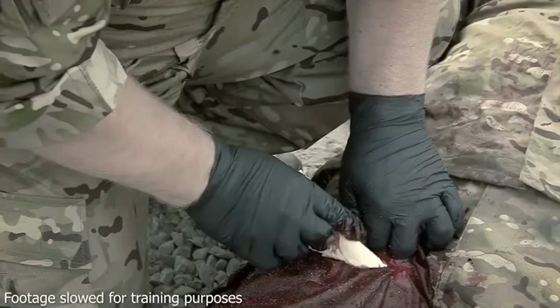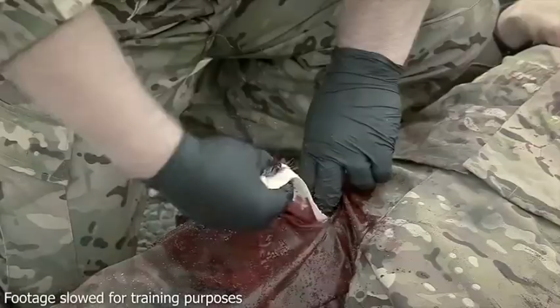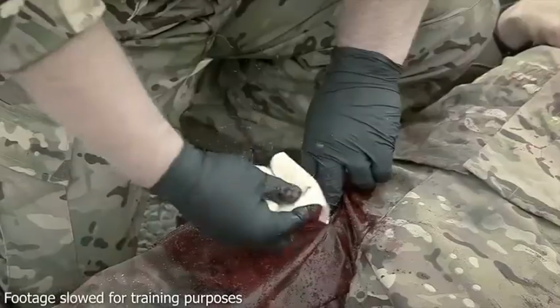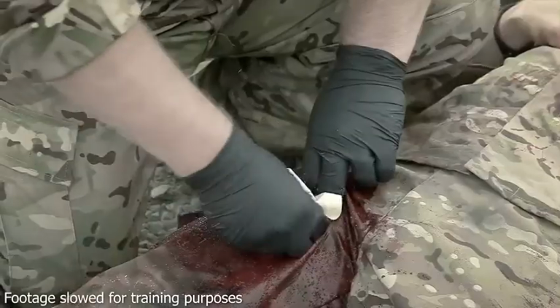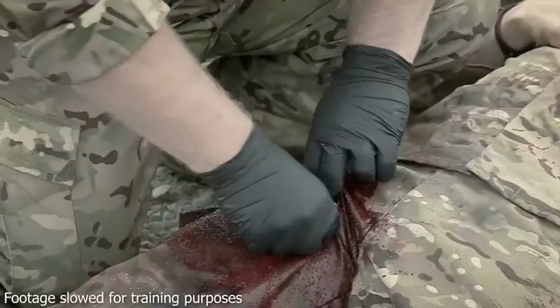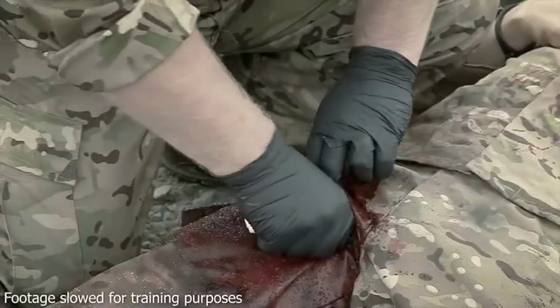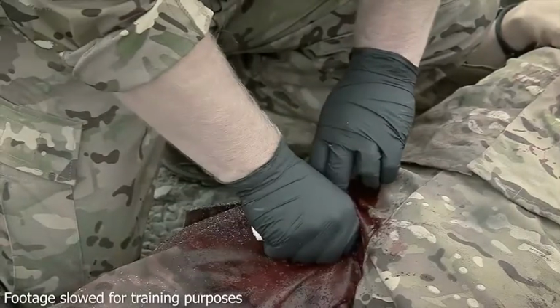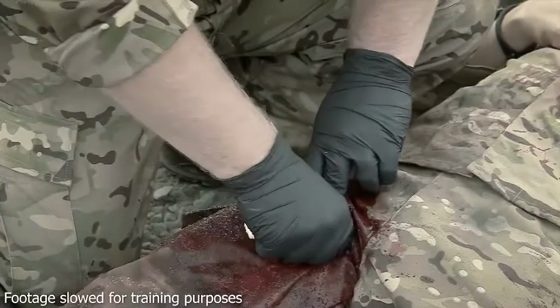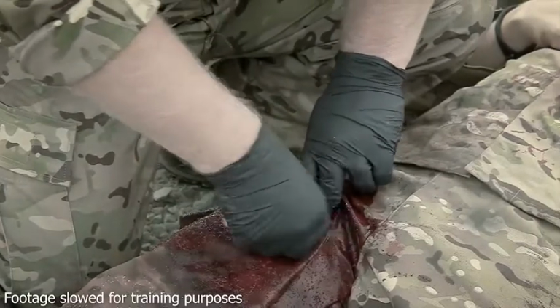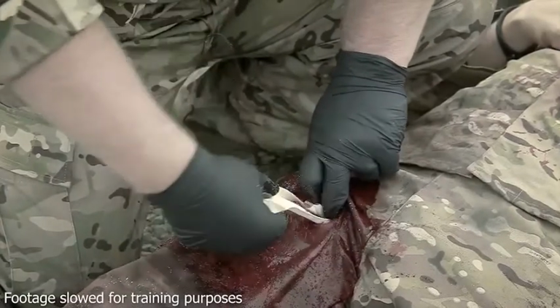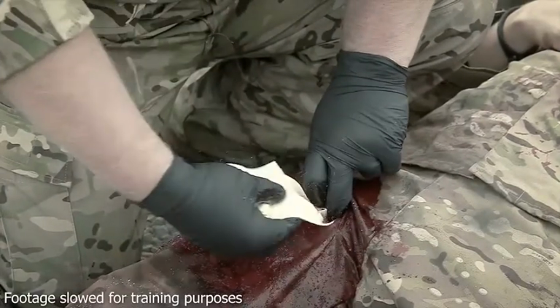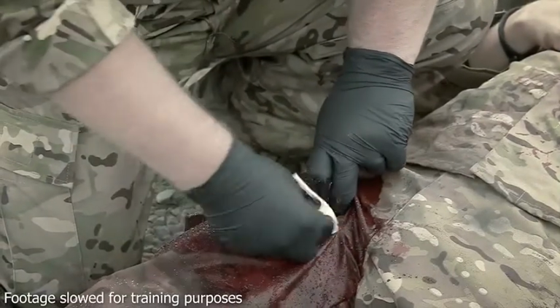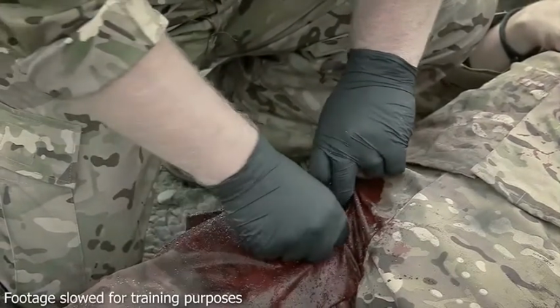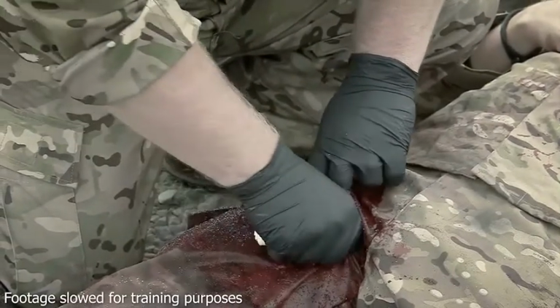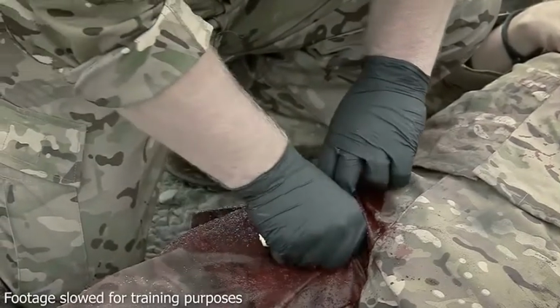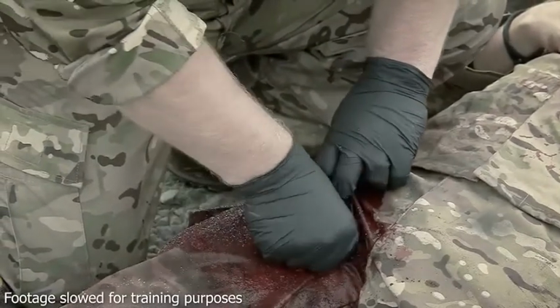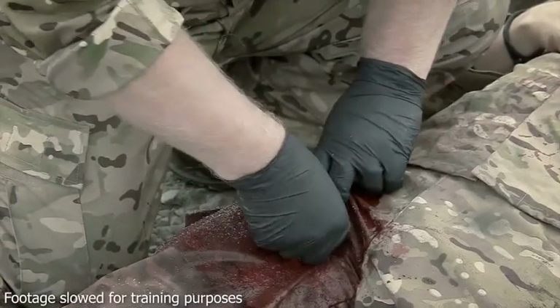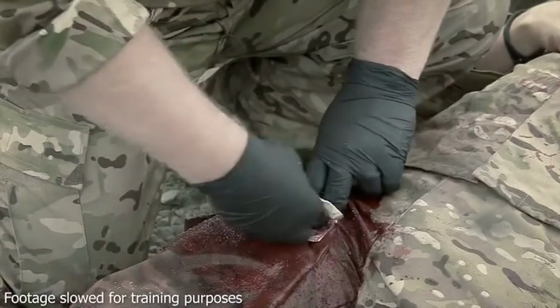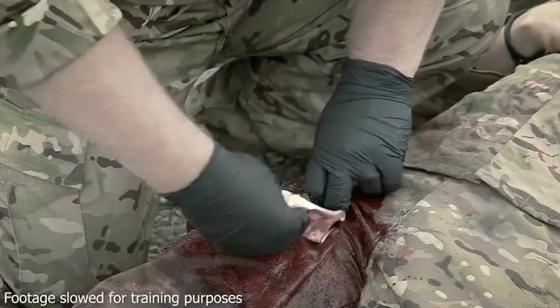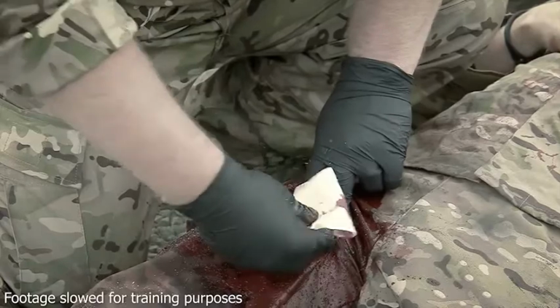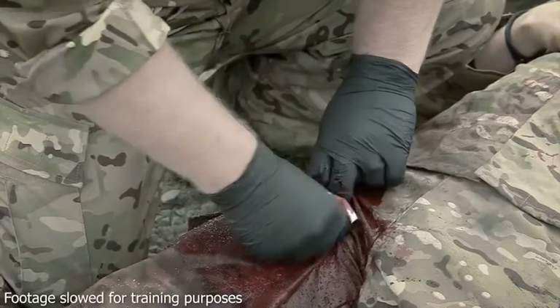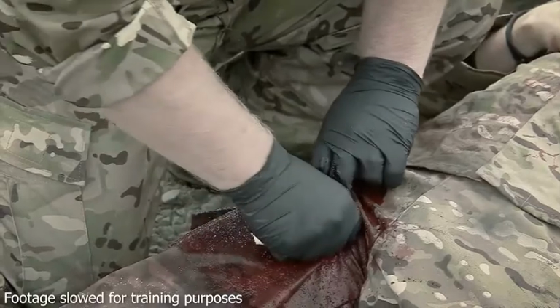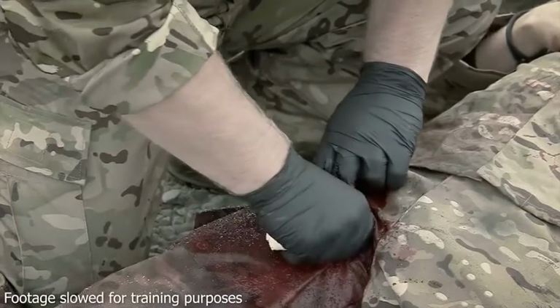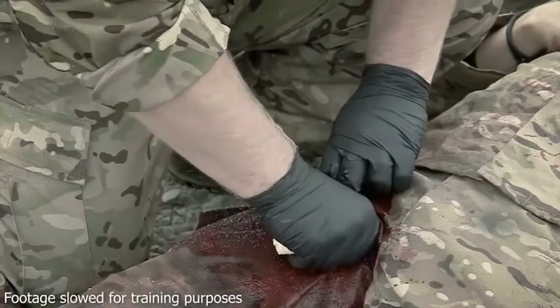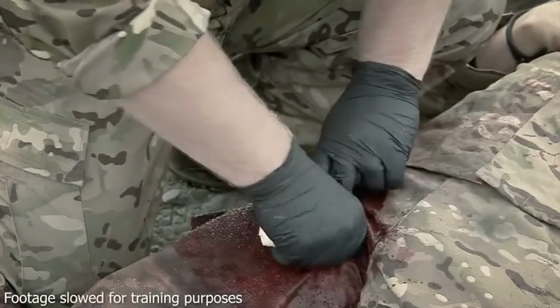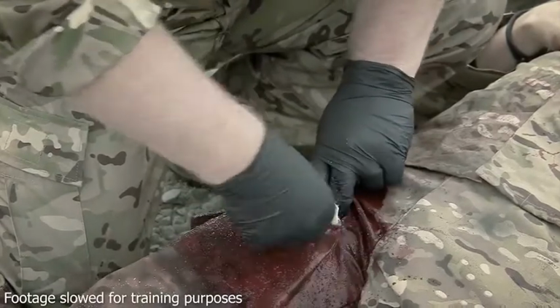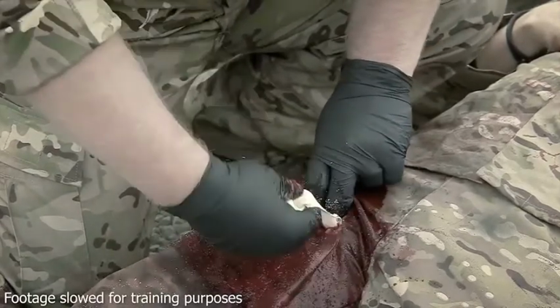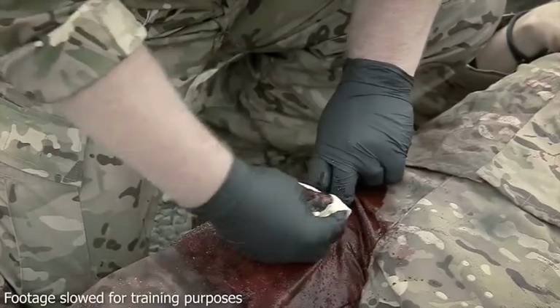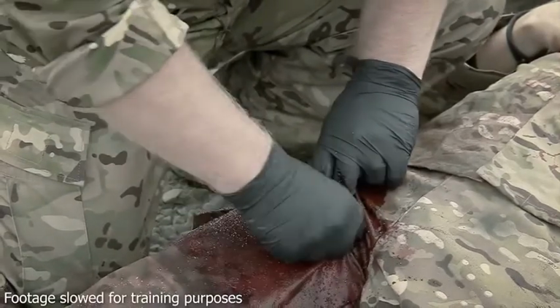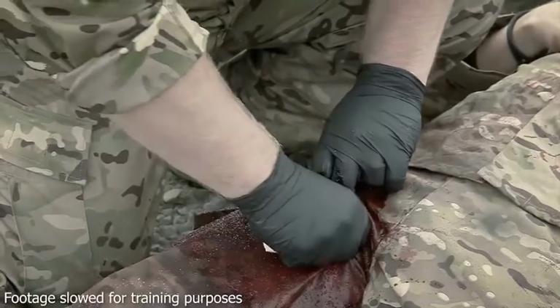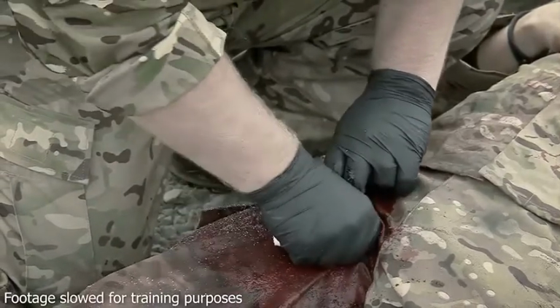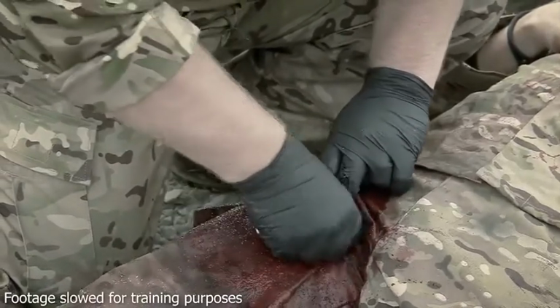Continue packing the wound while maintaining pressure at all times, feeding in the Cellox gauze until the wound is filled beyond the skin level.